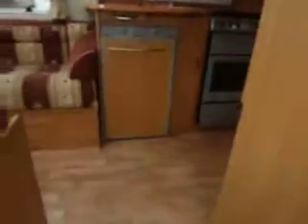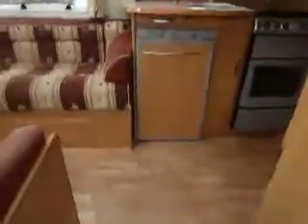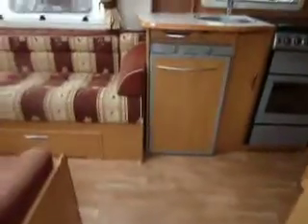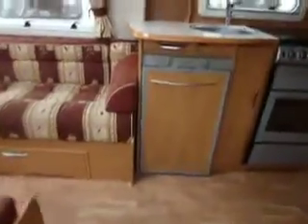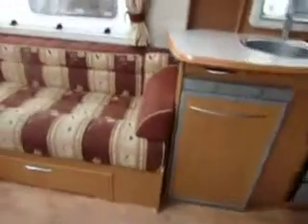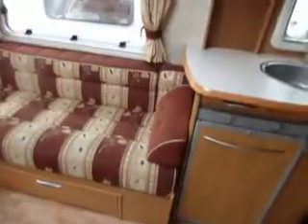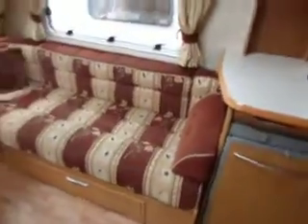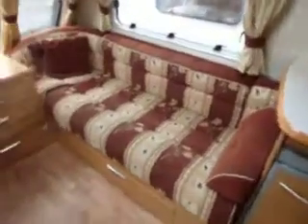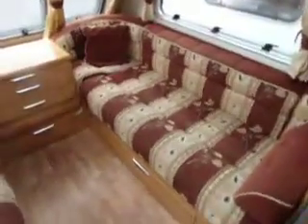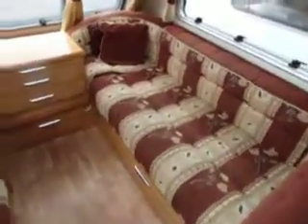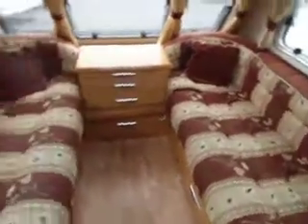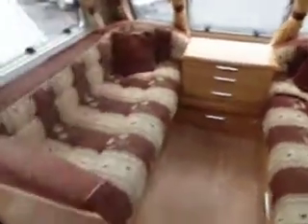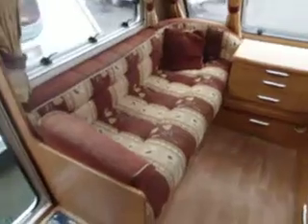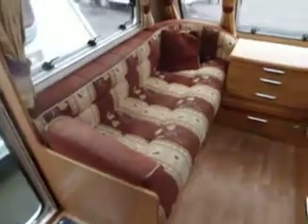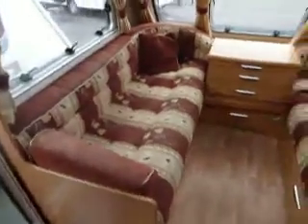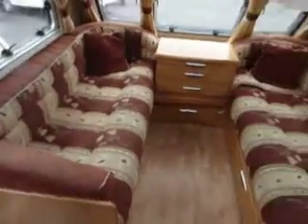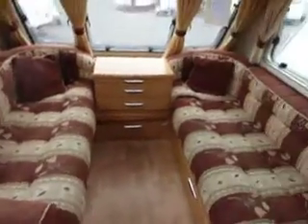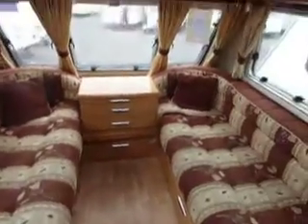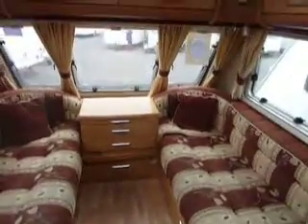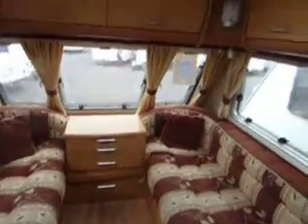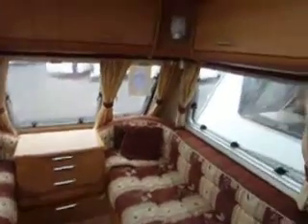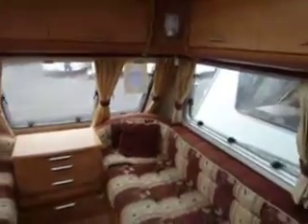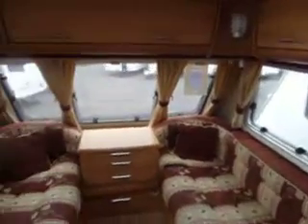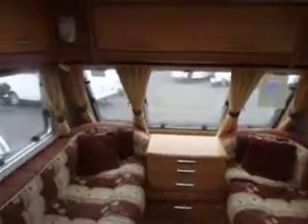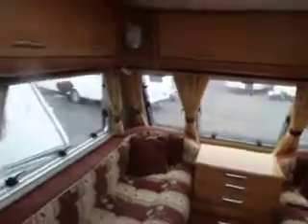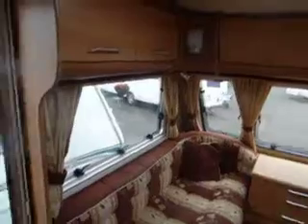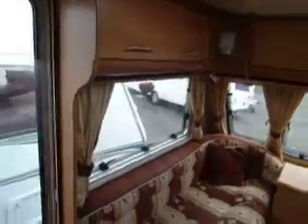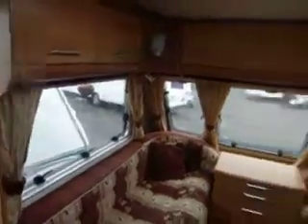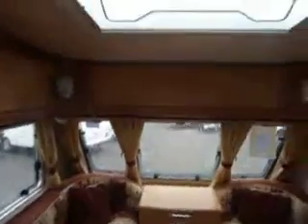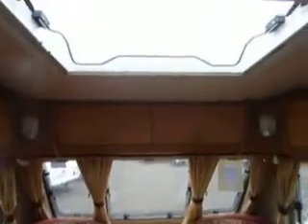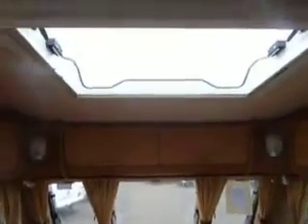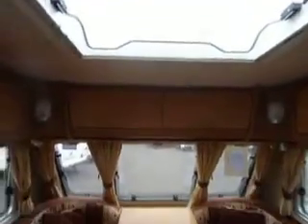As we step inside the caravan, we have two bench seats at the front which will obviously make into a double bed. We have storage around the top and a sunroof fitted there.